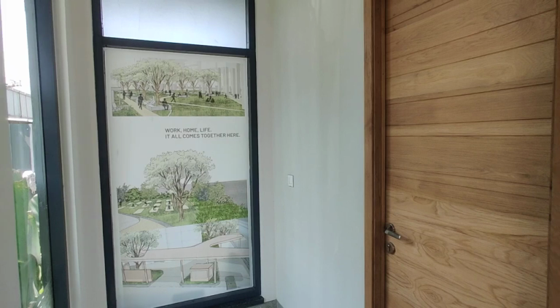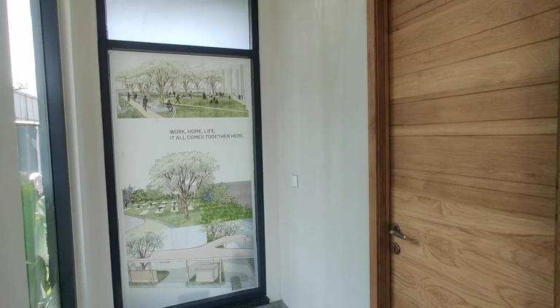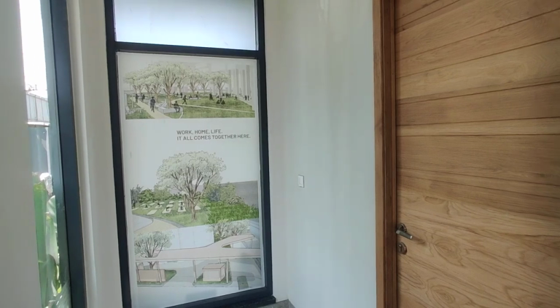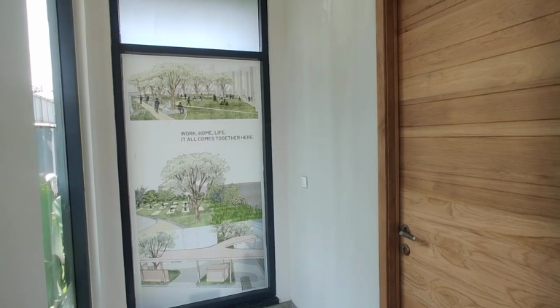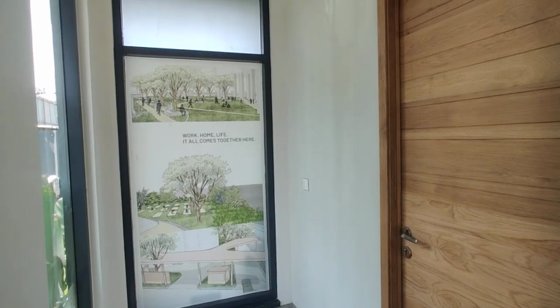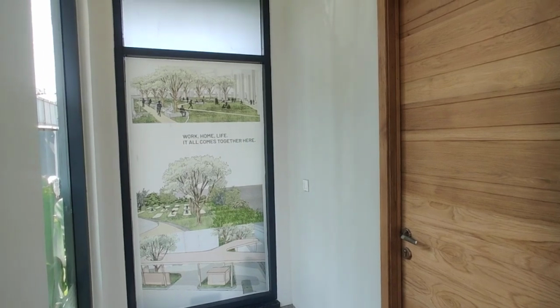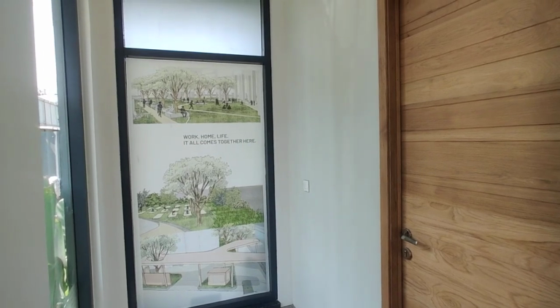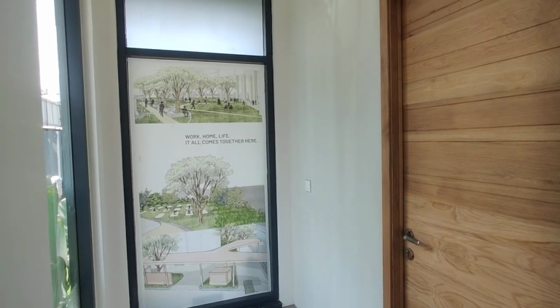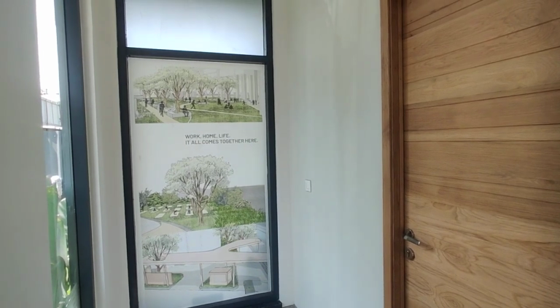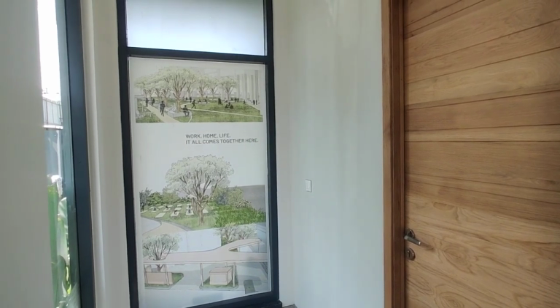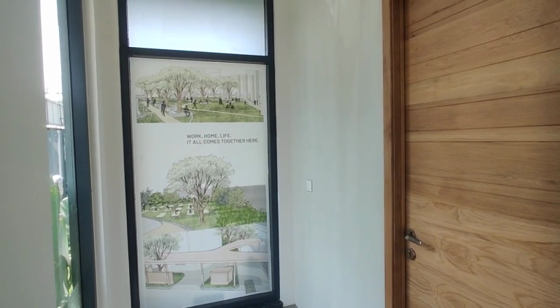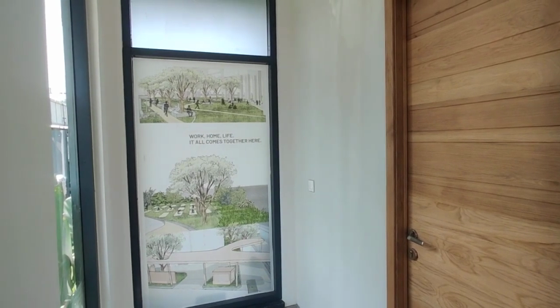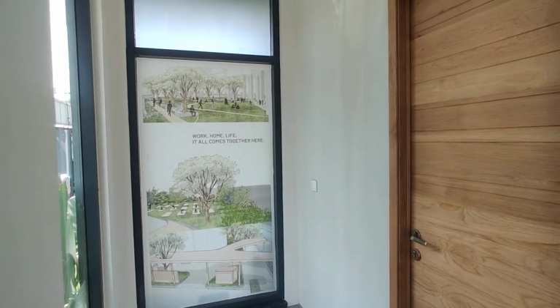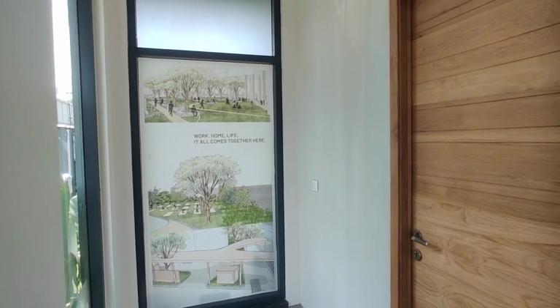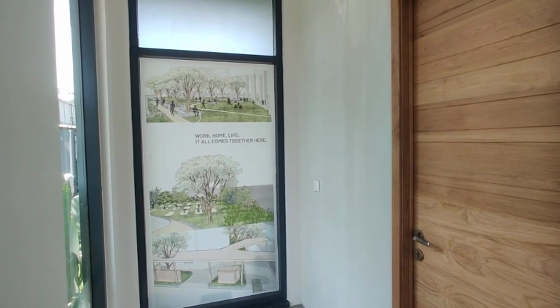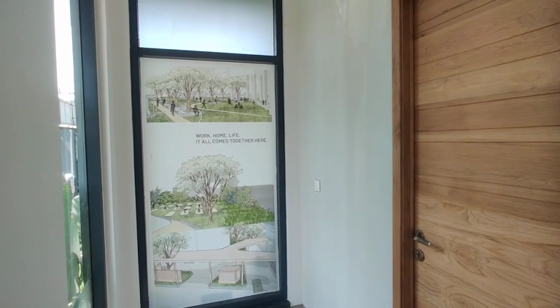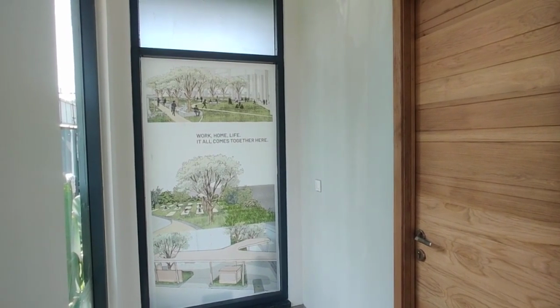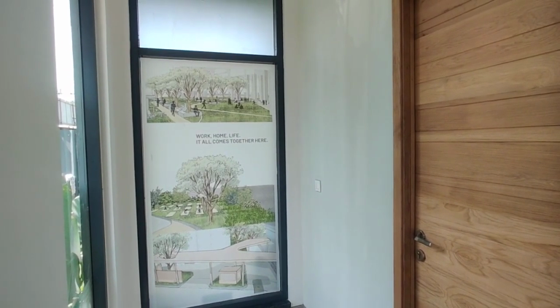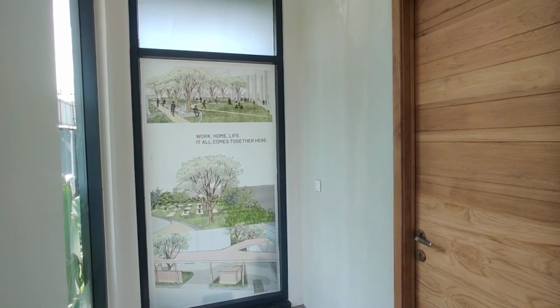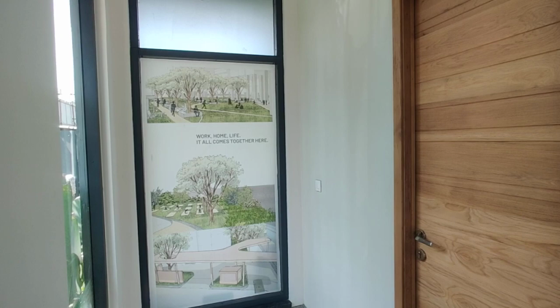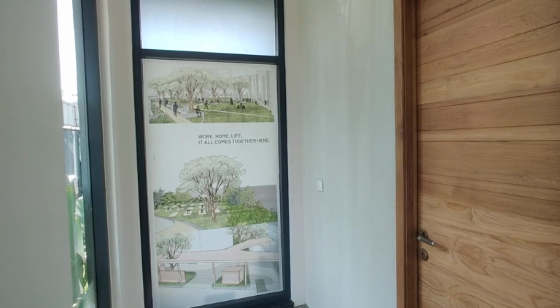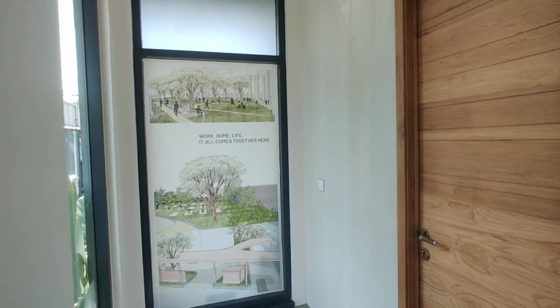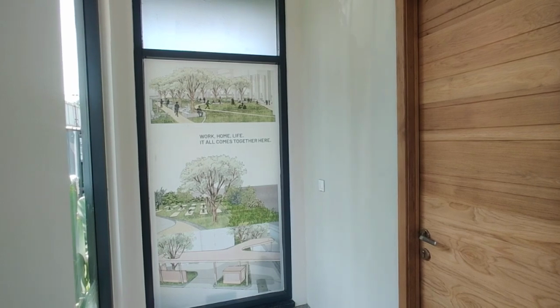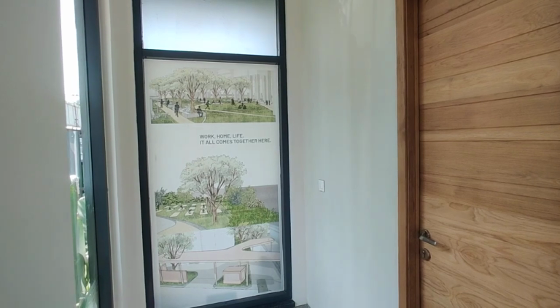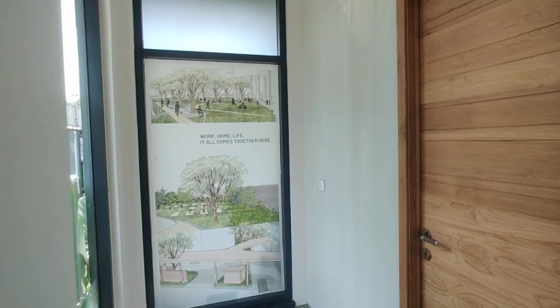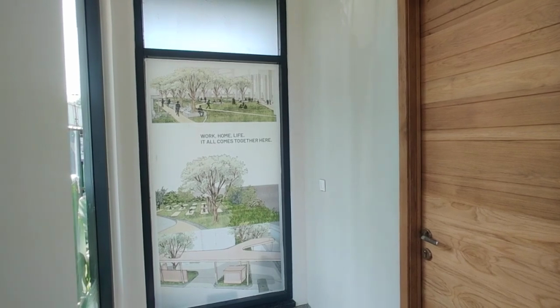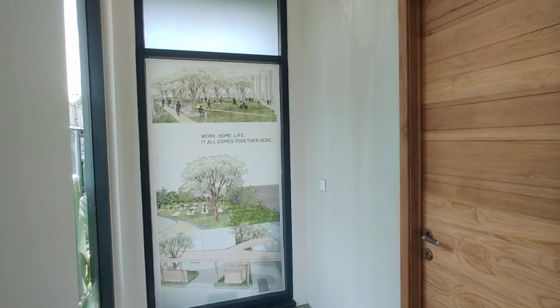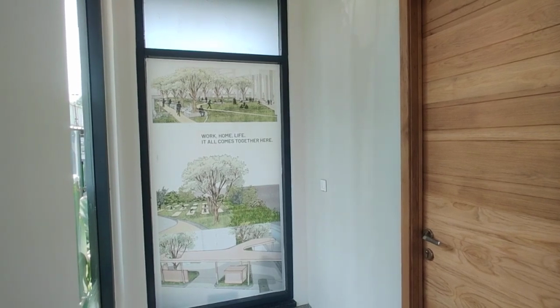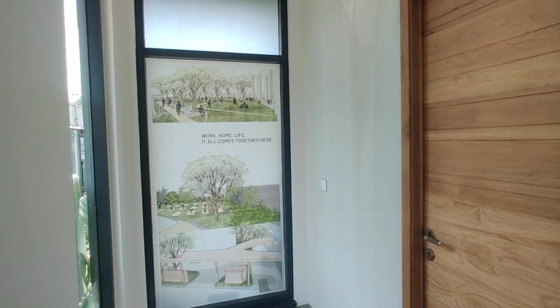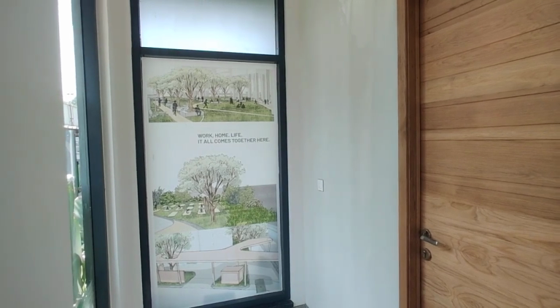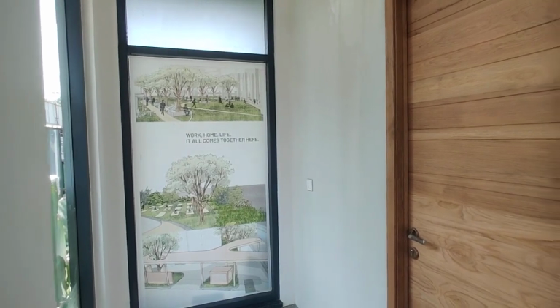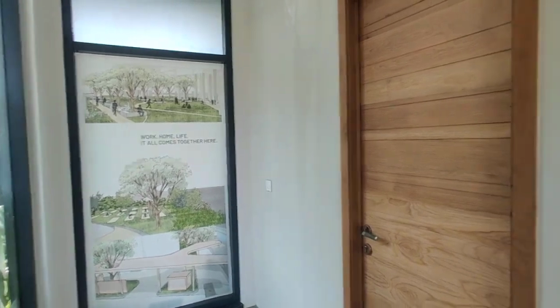Welcome to MG Global Properties. Today we are in Gachibowli location, Dalpat Uproad. Here we are having a 3BHK model flat. Let's have a look.